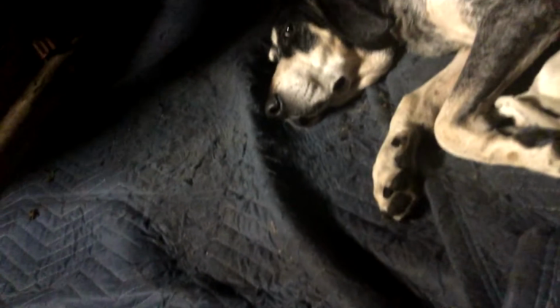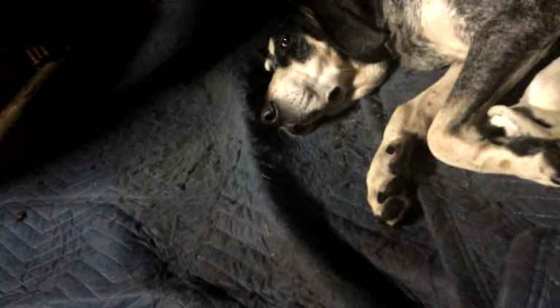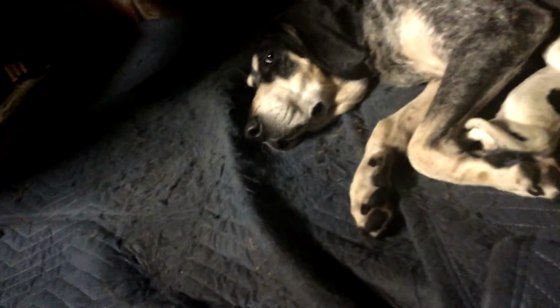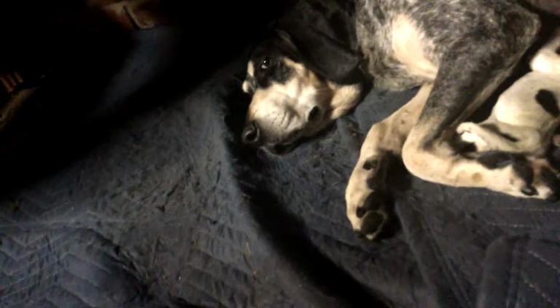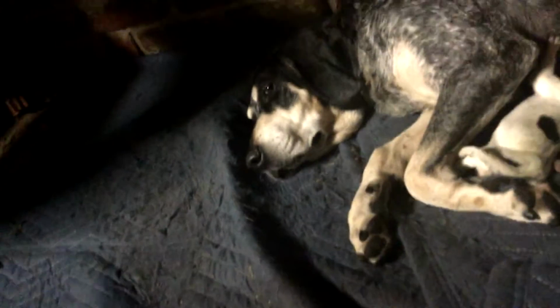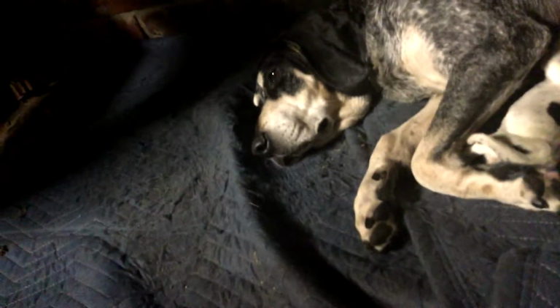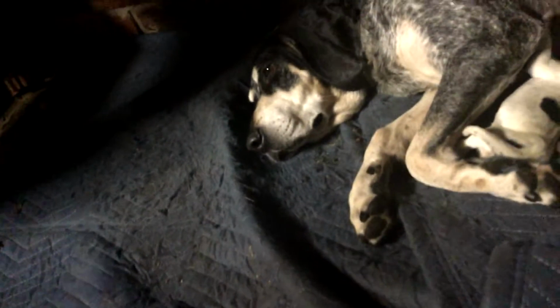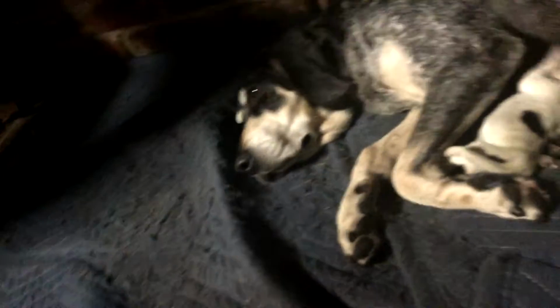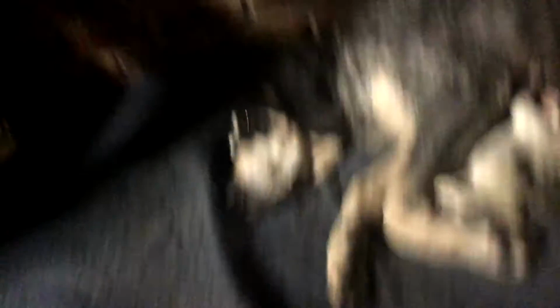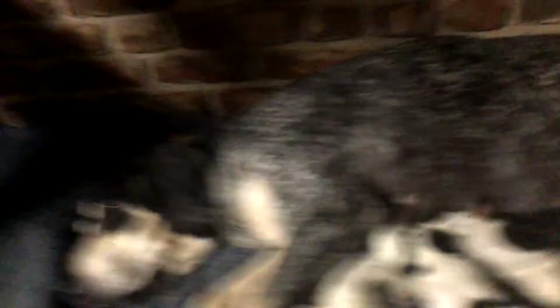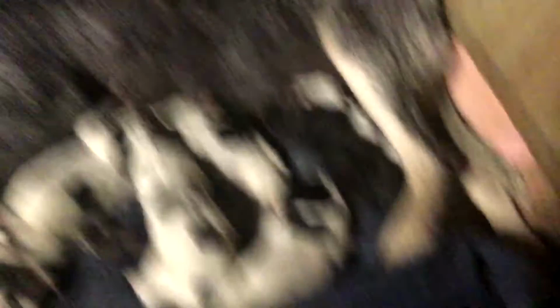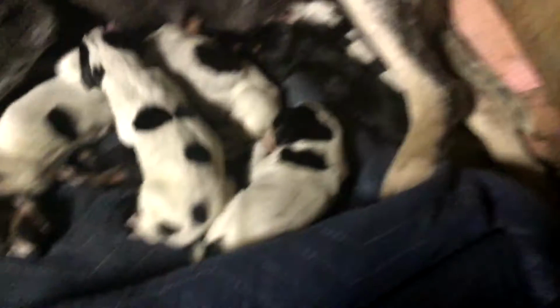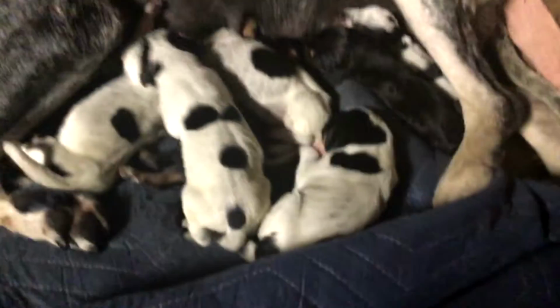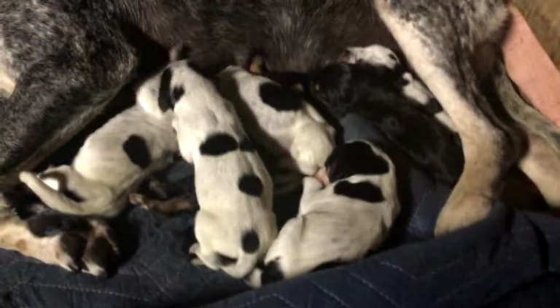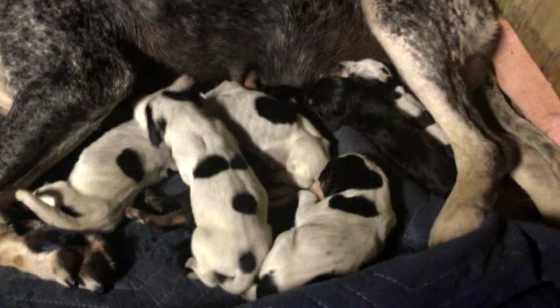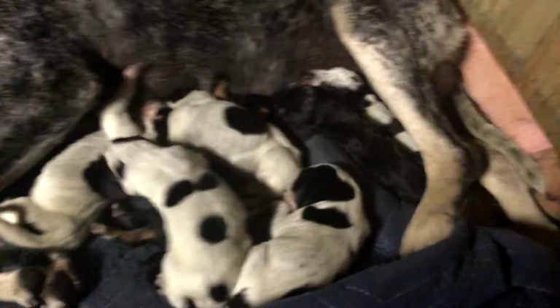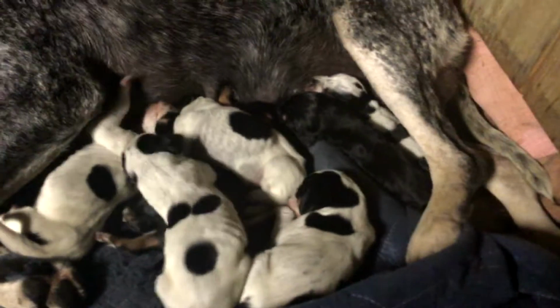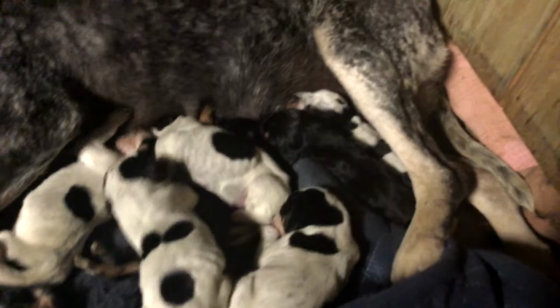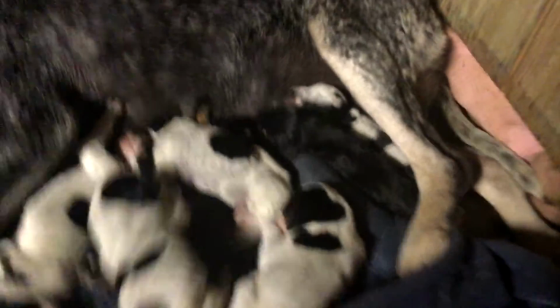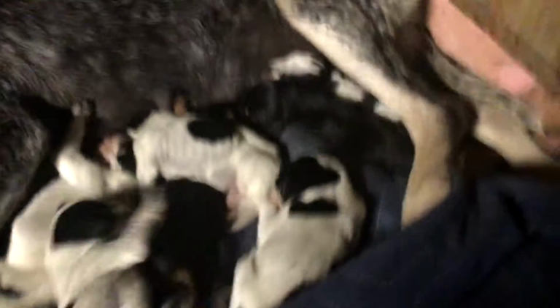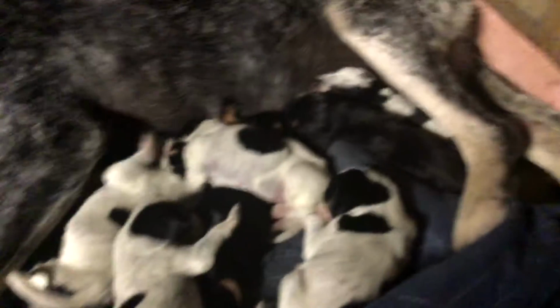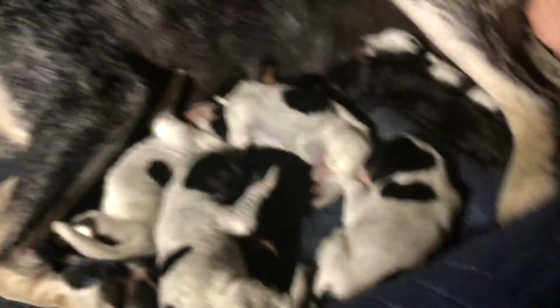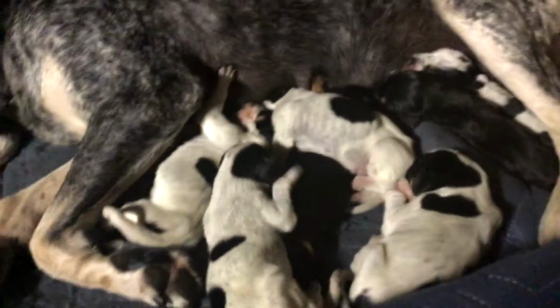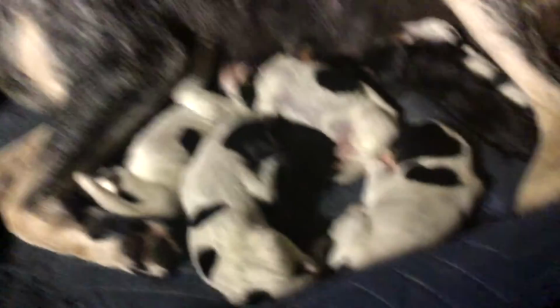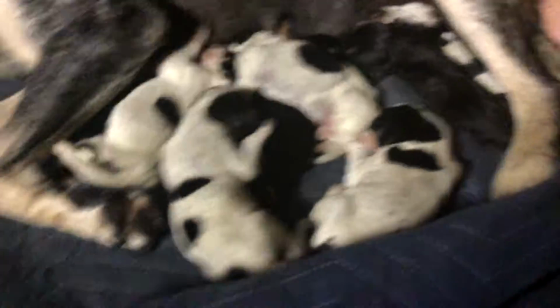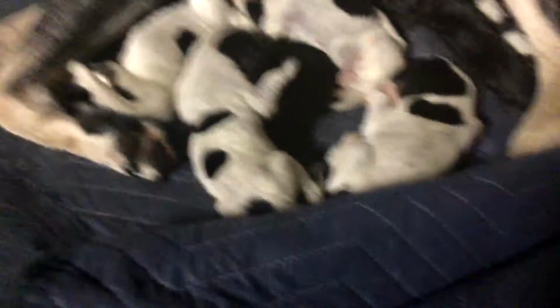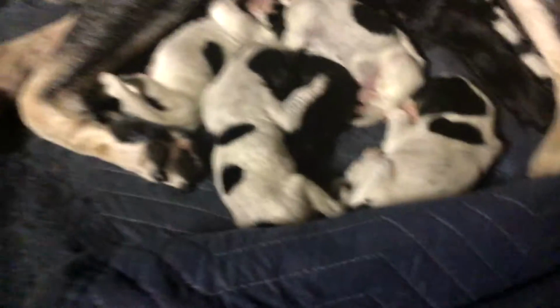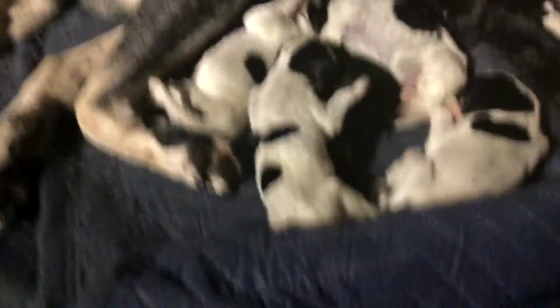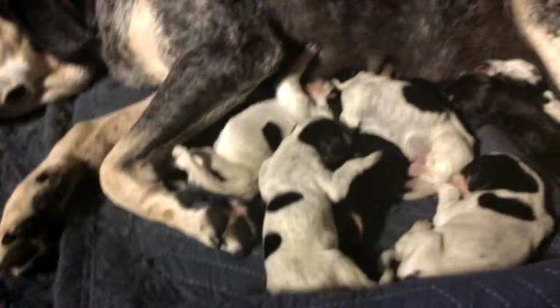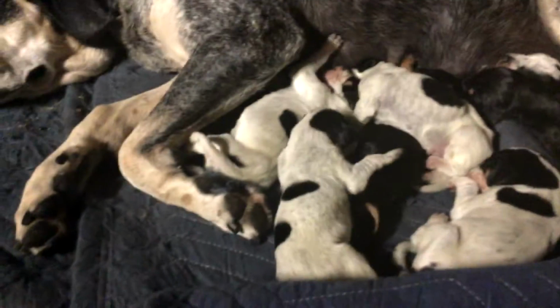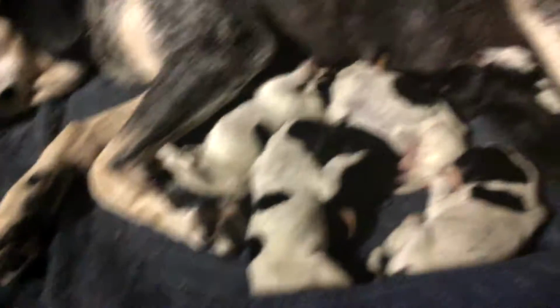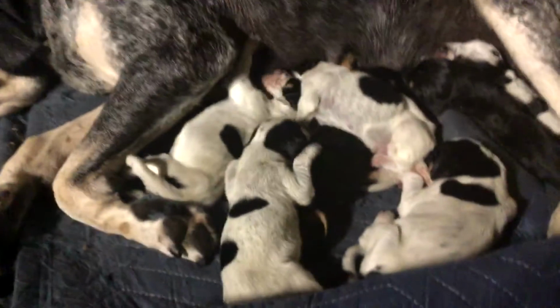You're okay. Here you go guys, a litter of seven. Litter of seven.